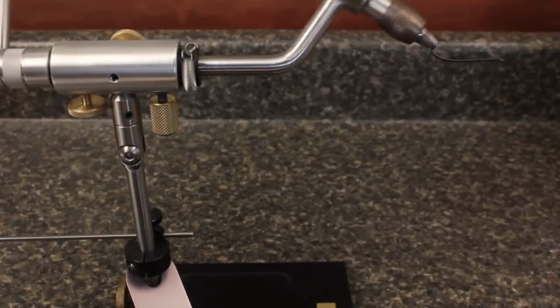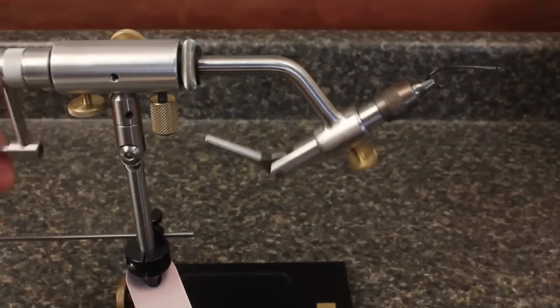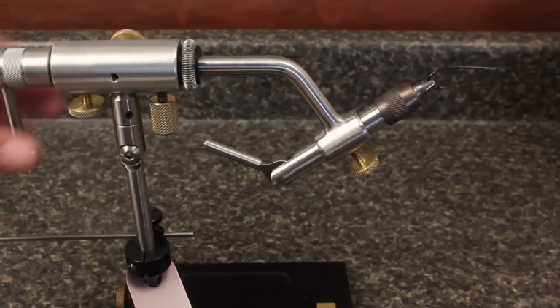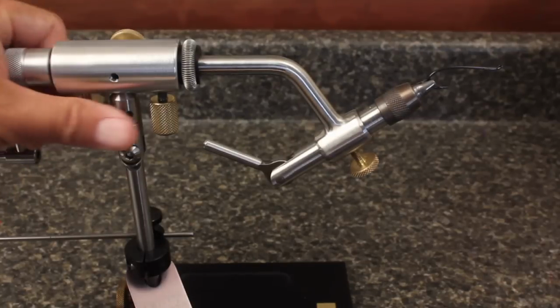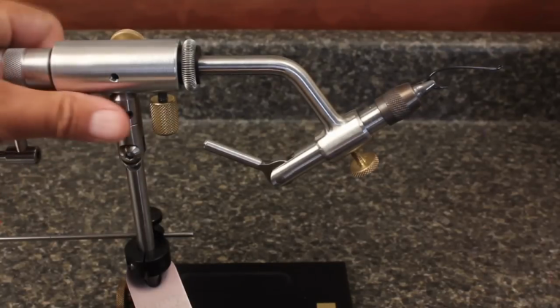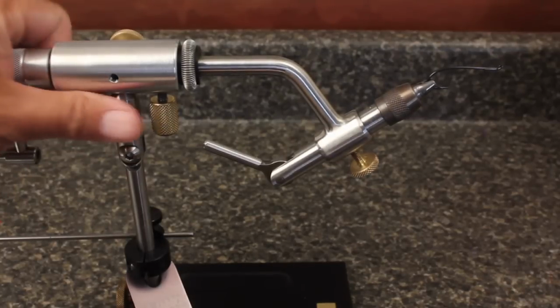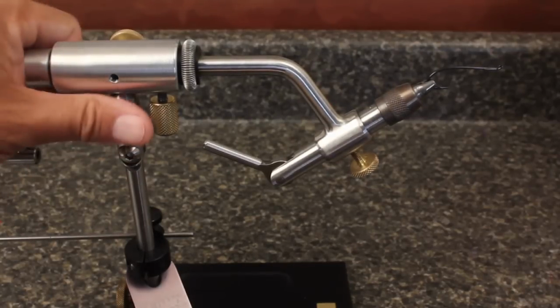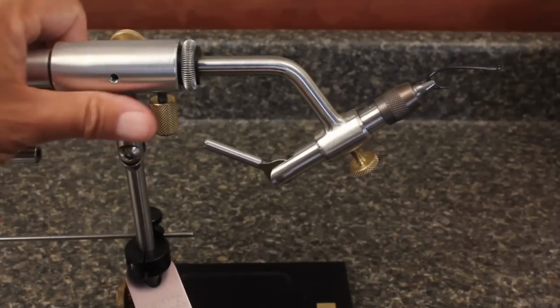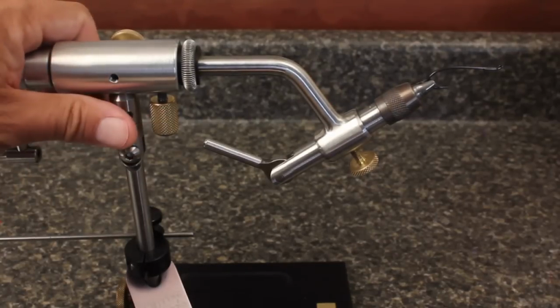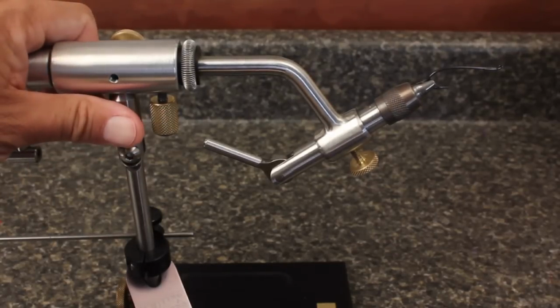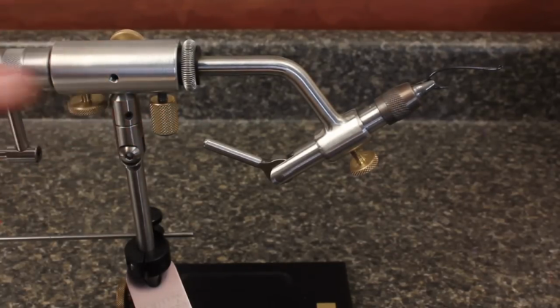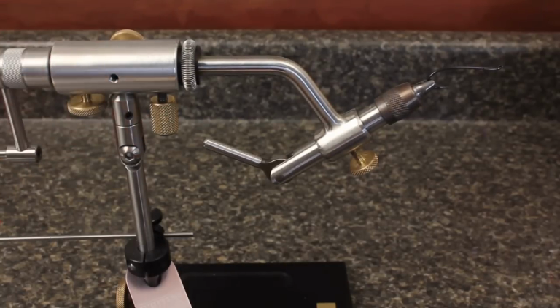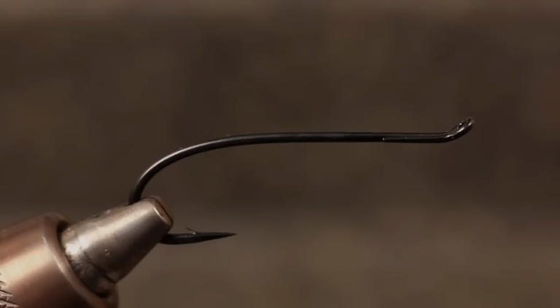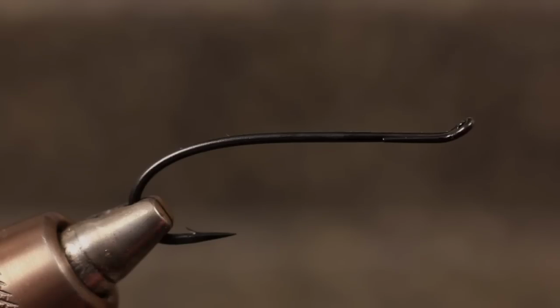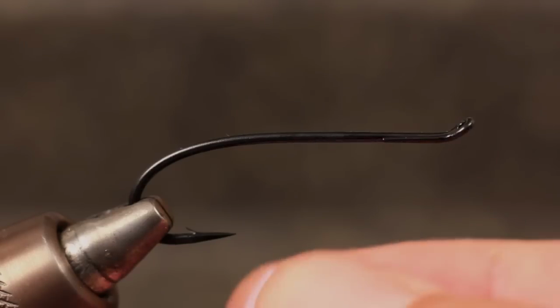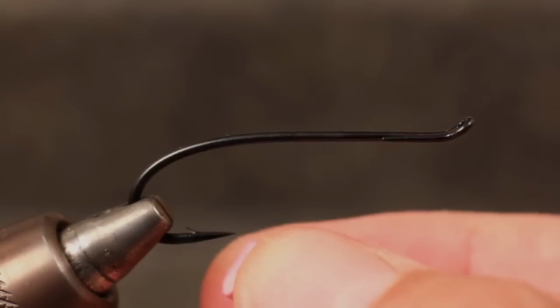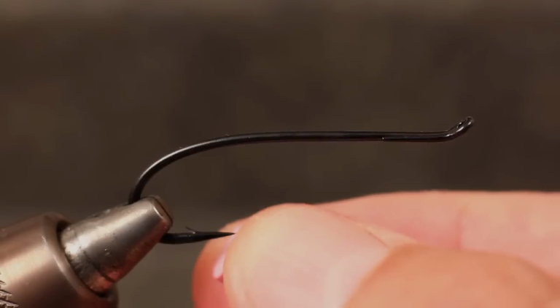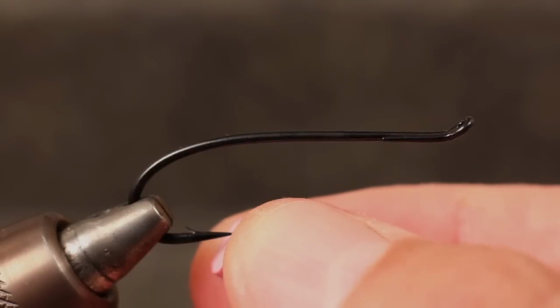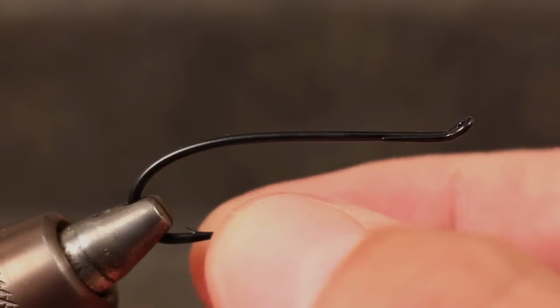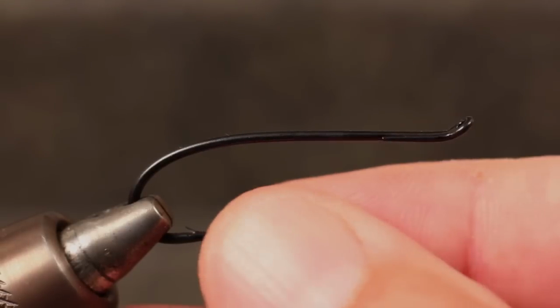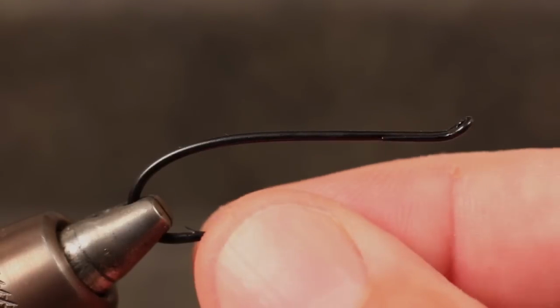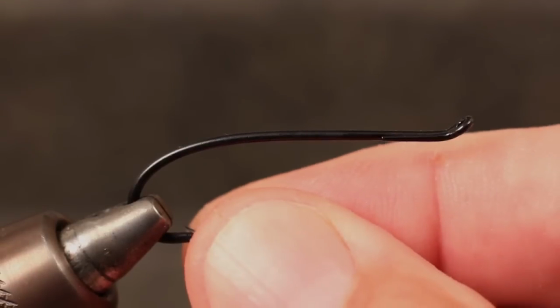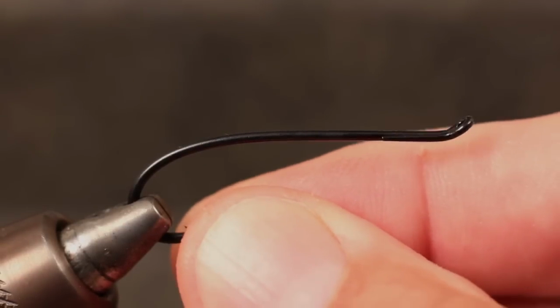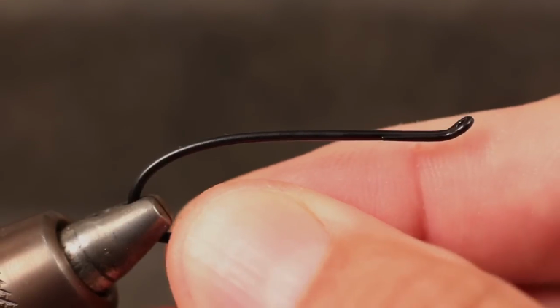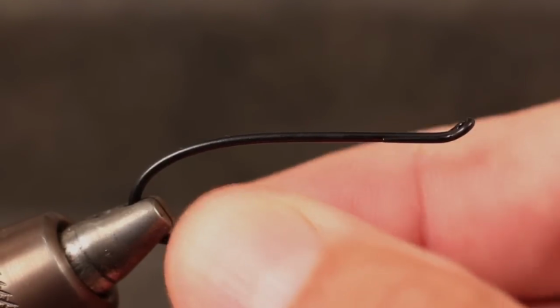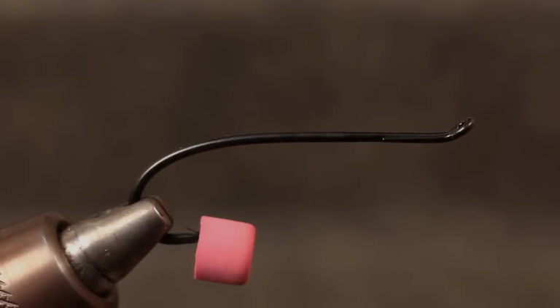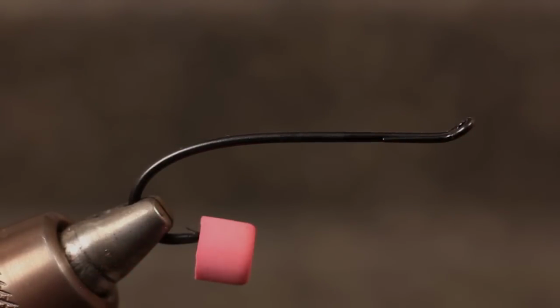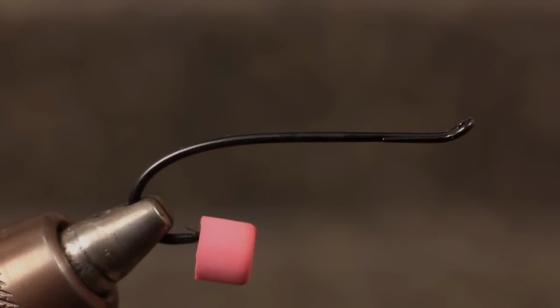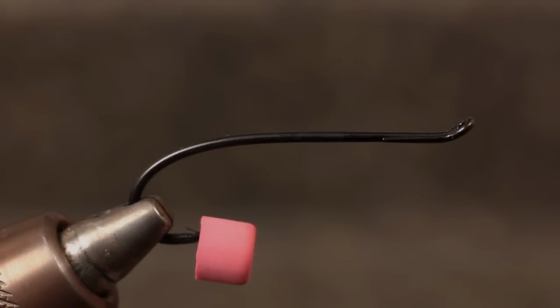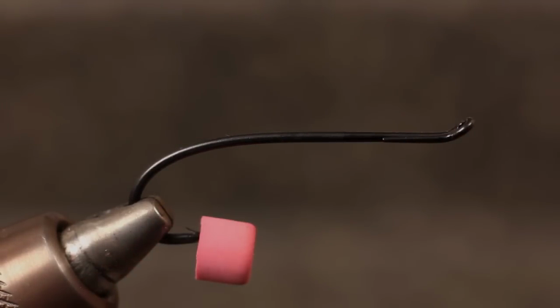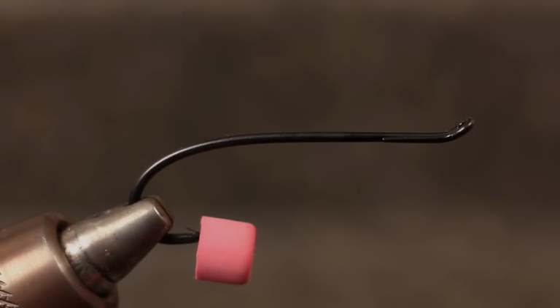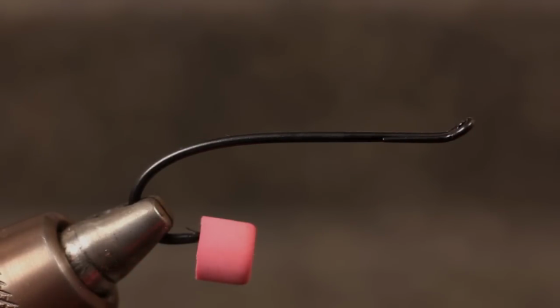Because these hooks are so sharp, and because of the way this fly is tied, I highly recommend covering the point with something like a pencil eraser before you begin tying. Or, I guarantee, you will stab yourself.